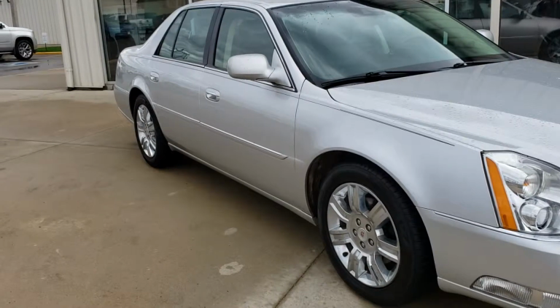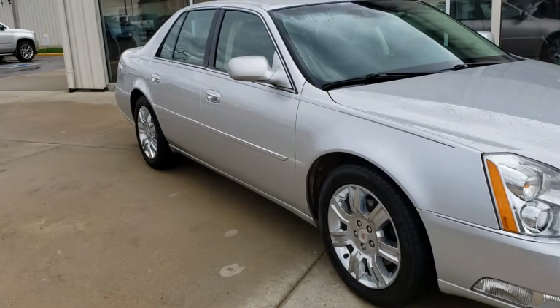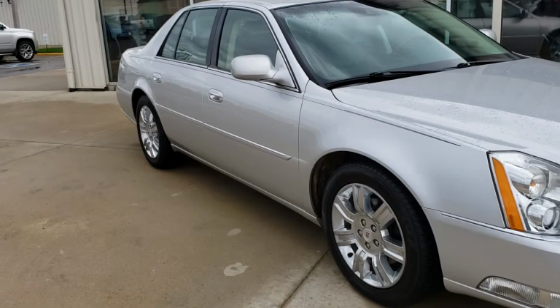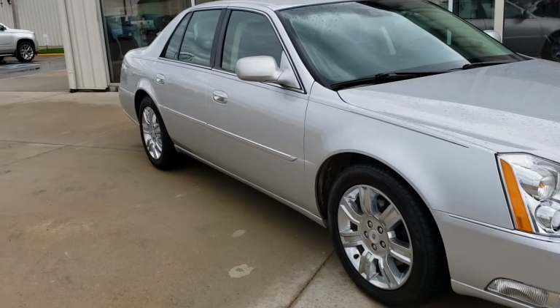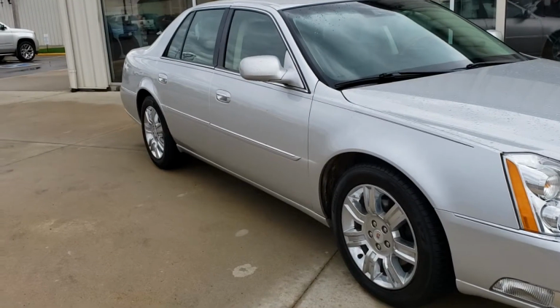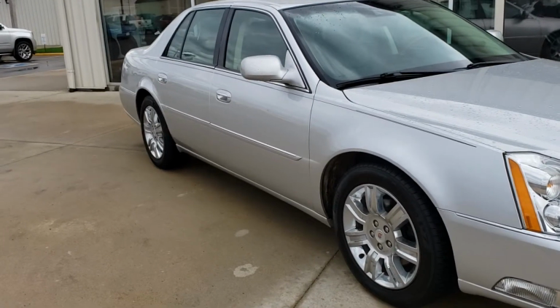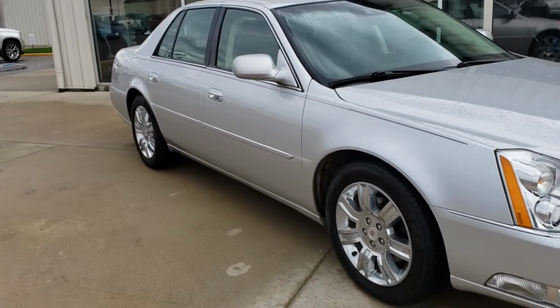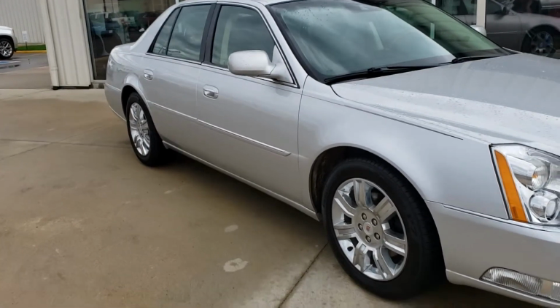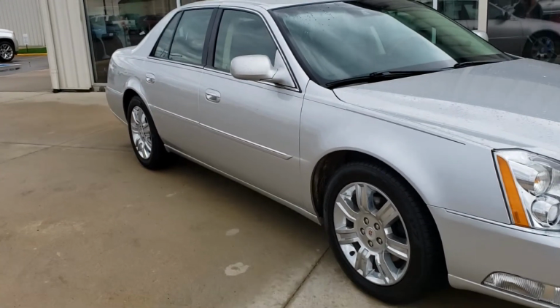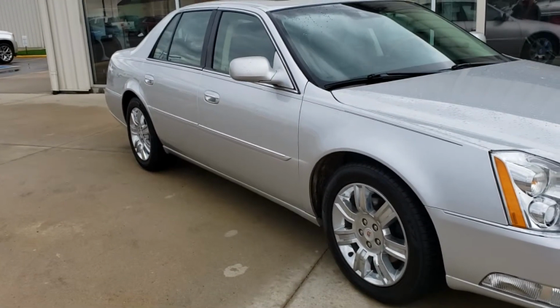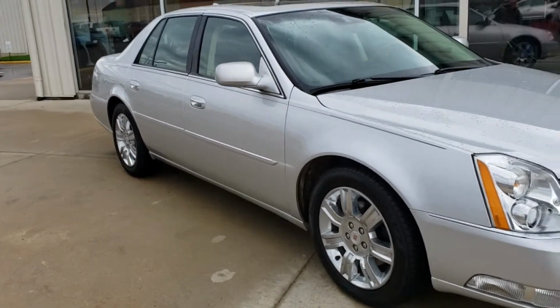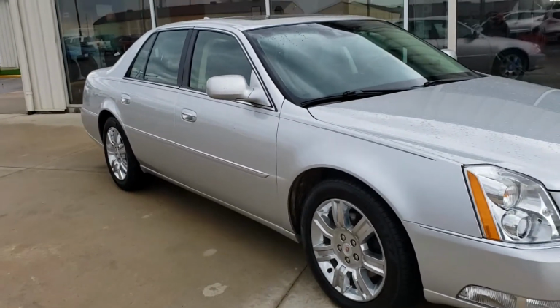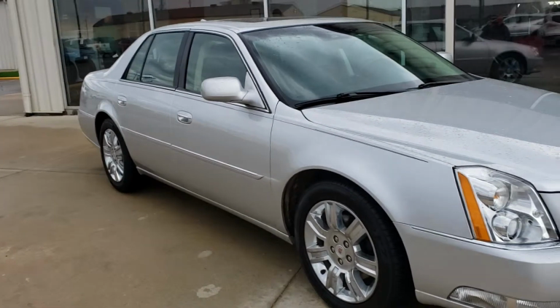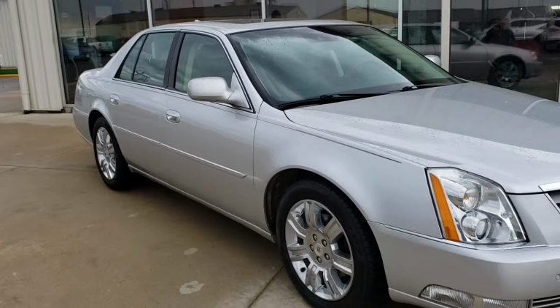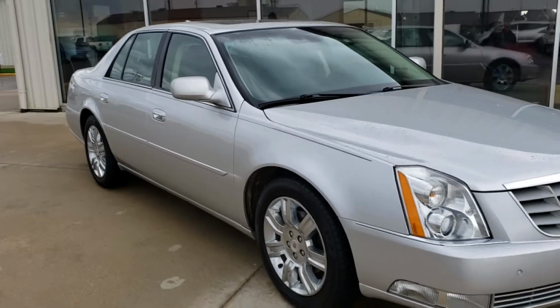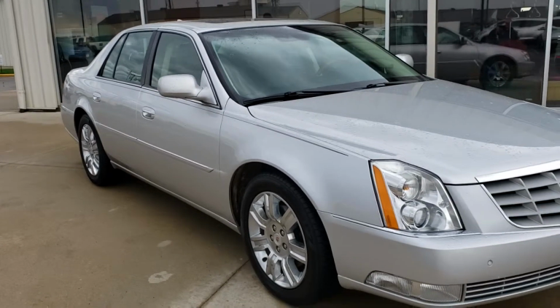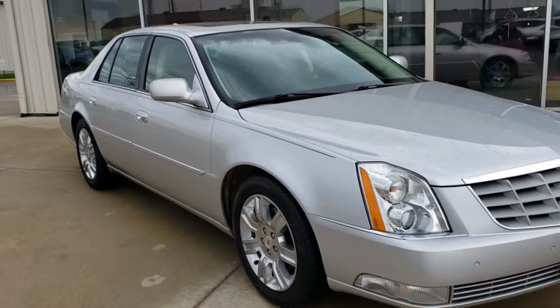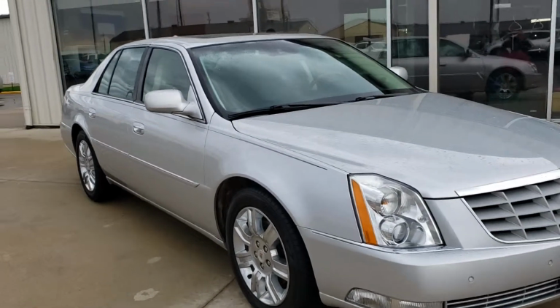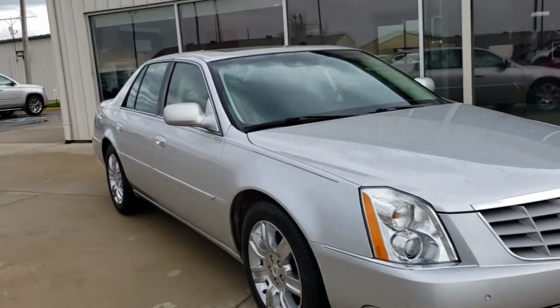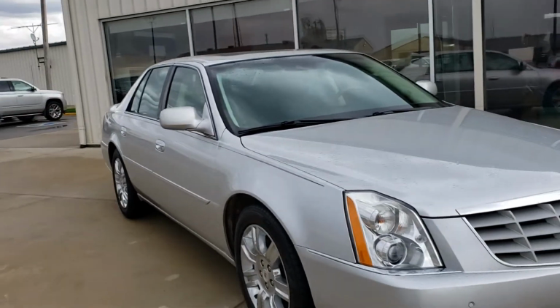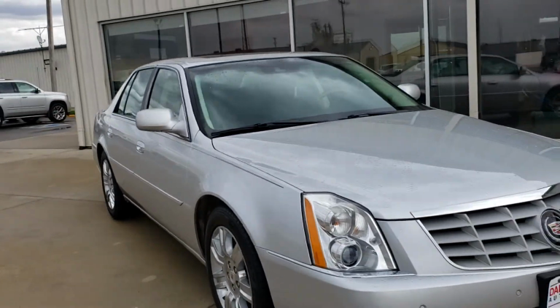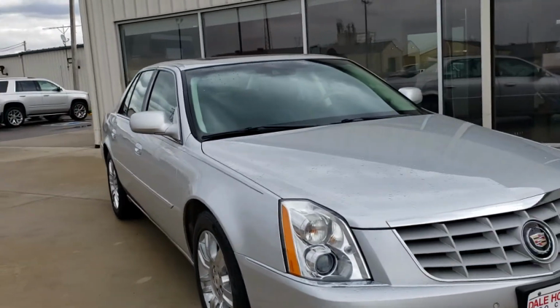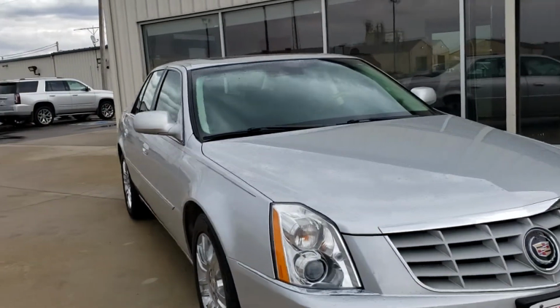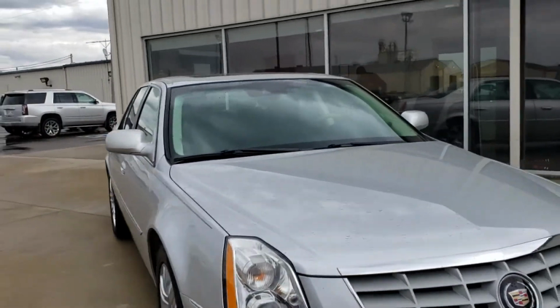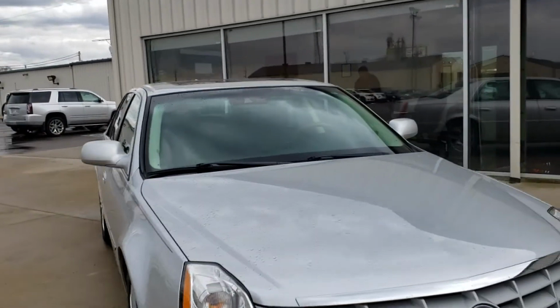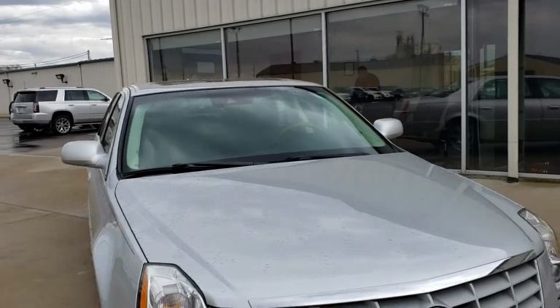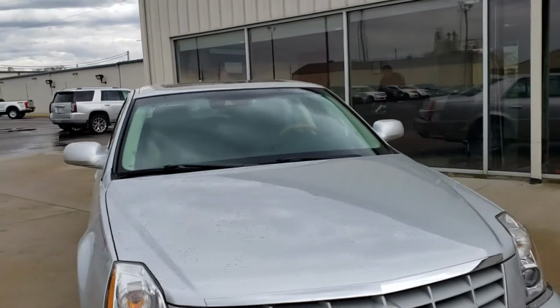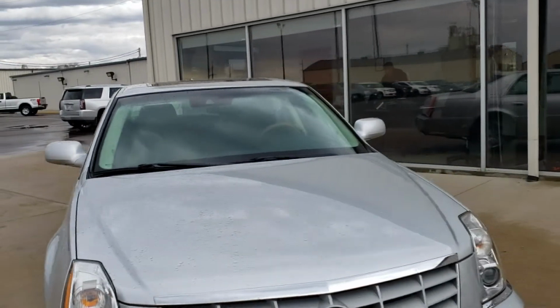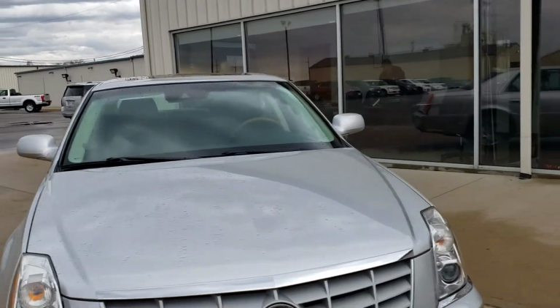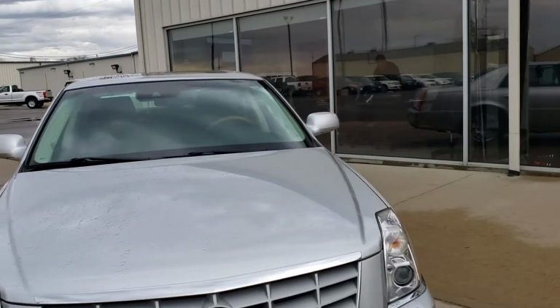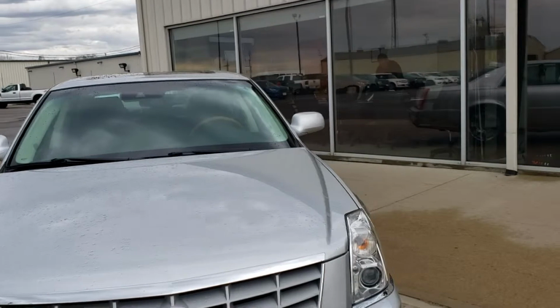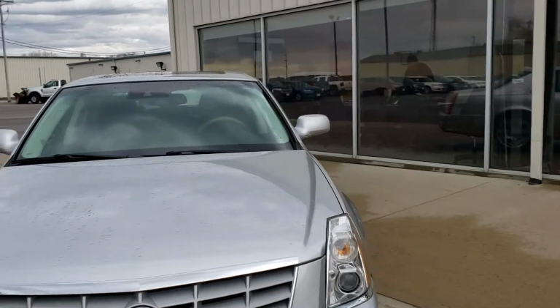Hello! Wayne from Dale Howard Auto here on this 2011 Caddy DTS you inquired about. Just a beautiful, beautiful car, loaded up with great features.